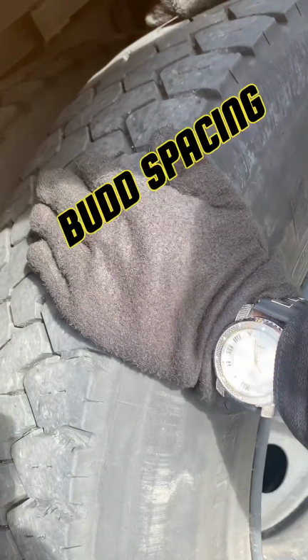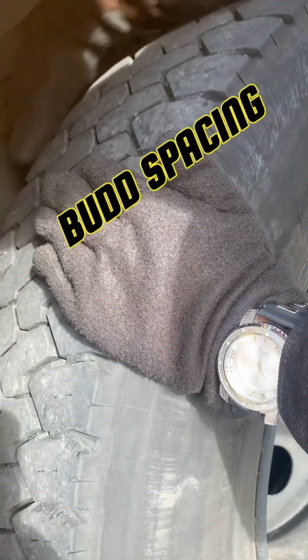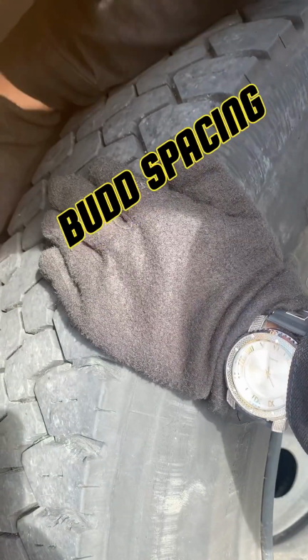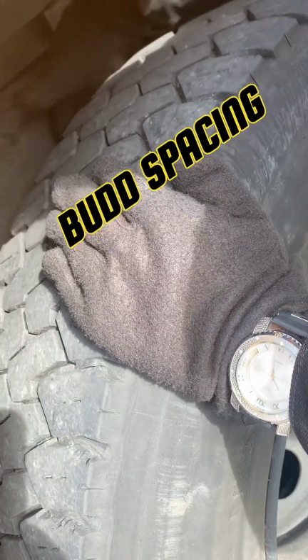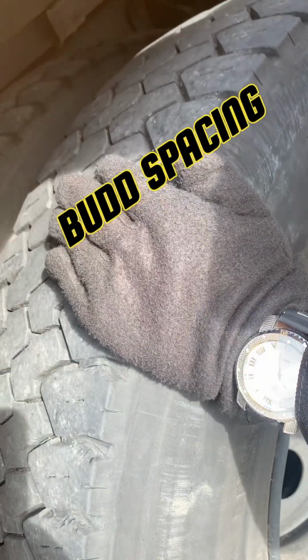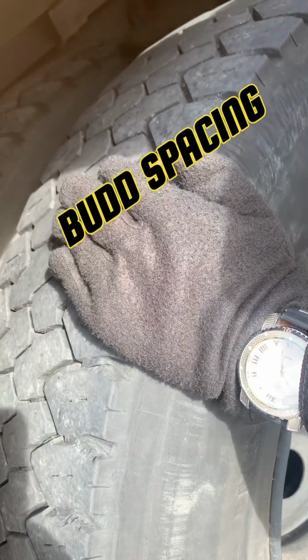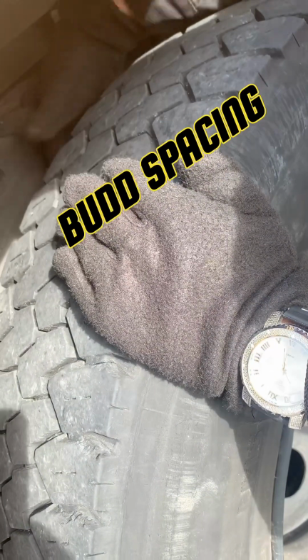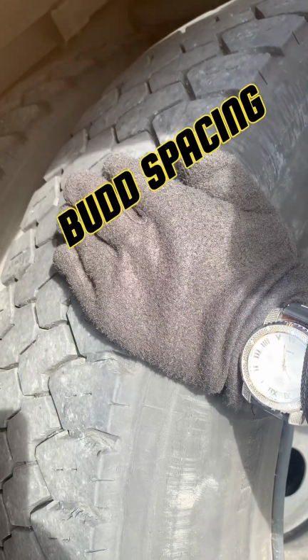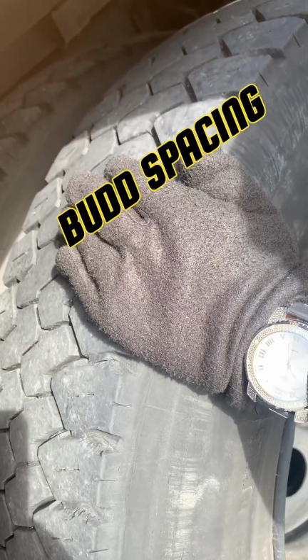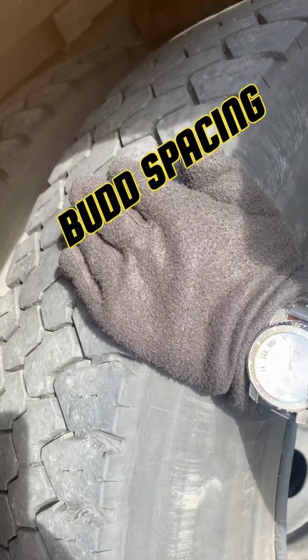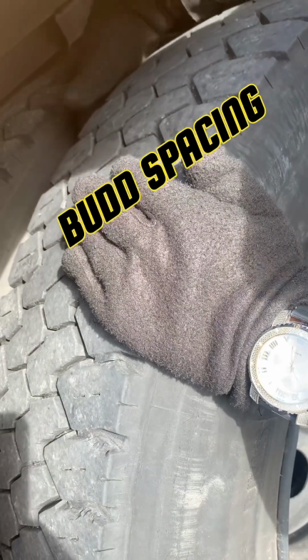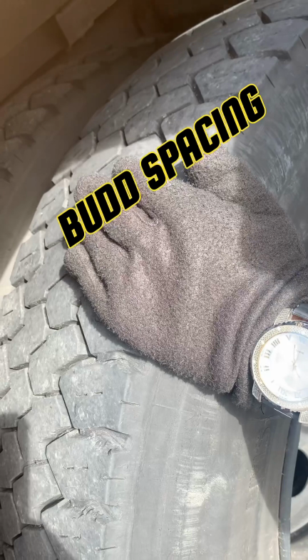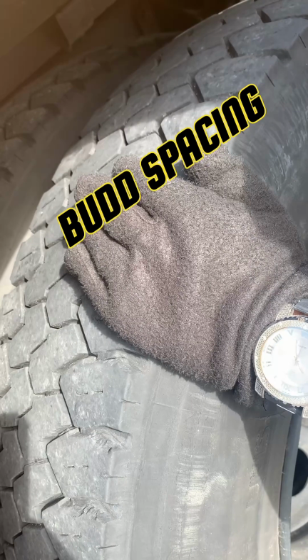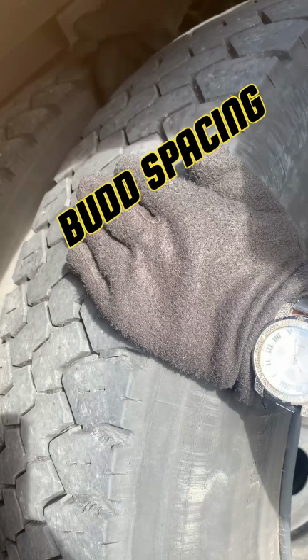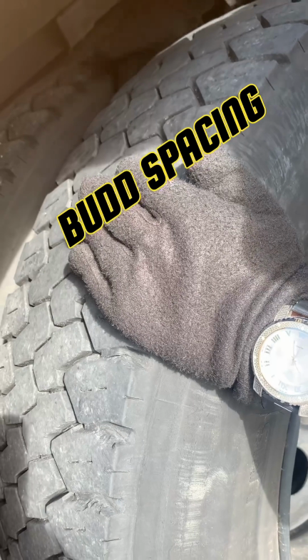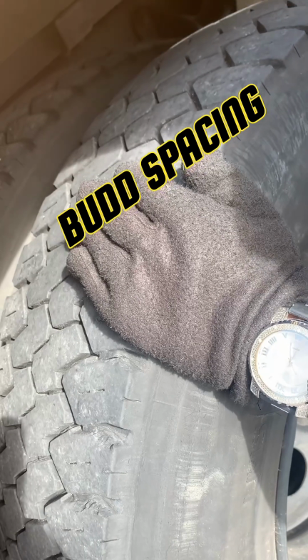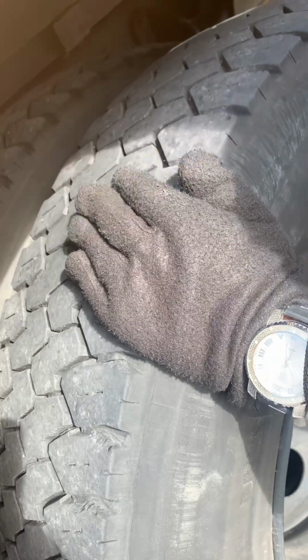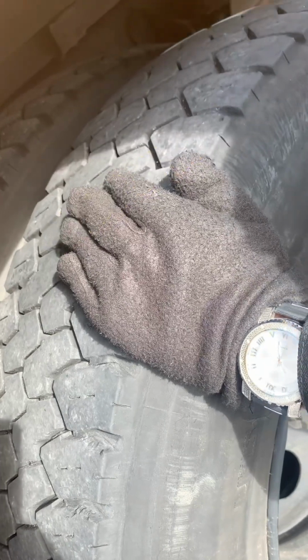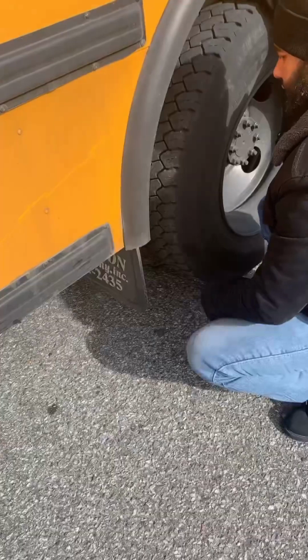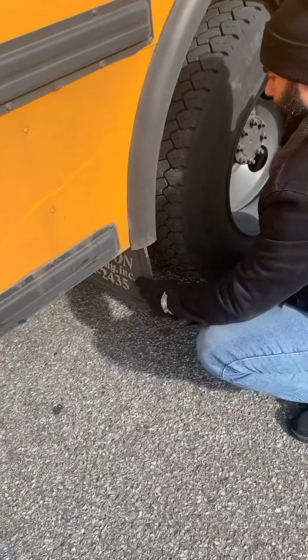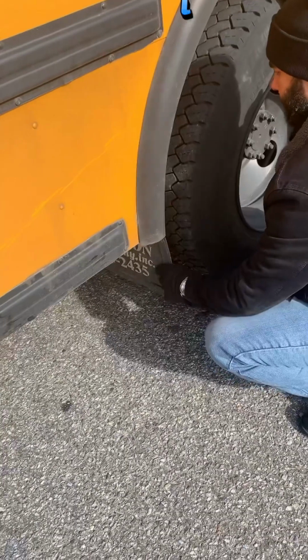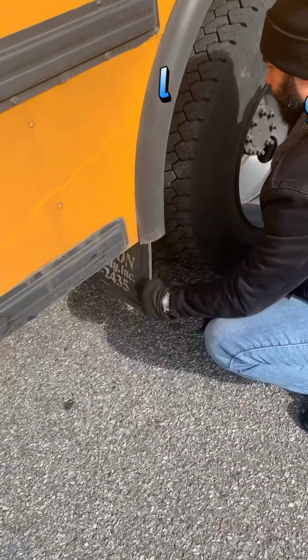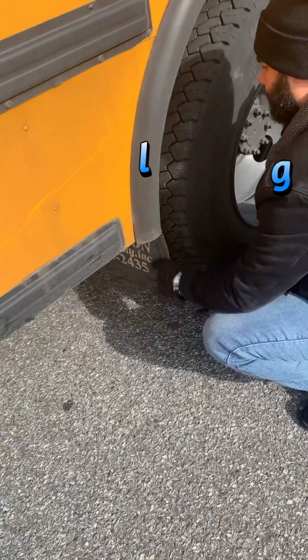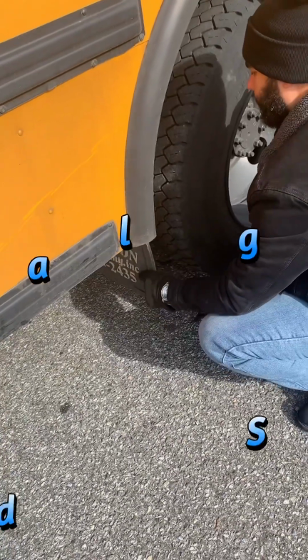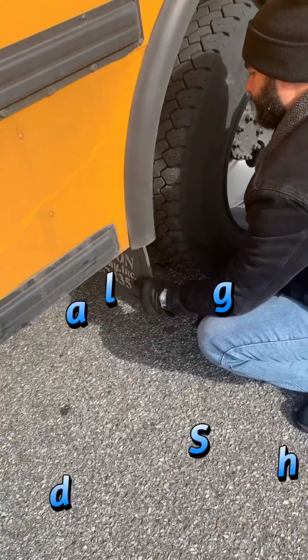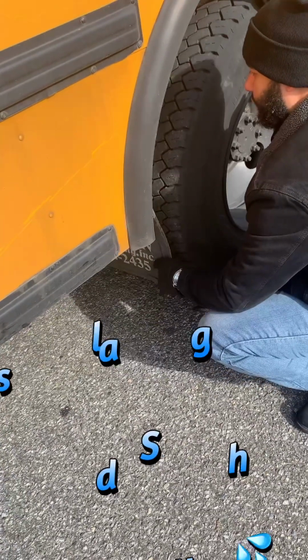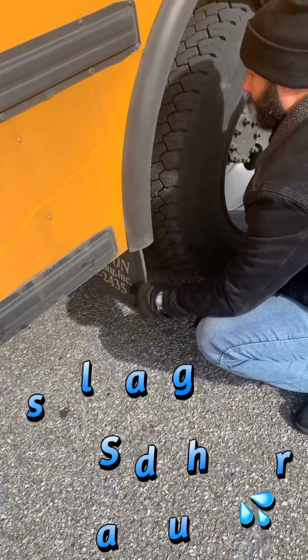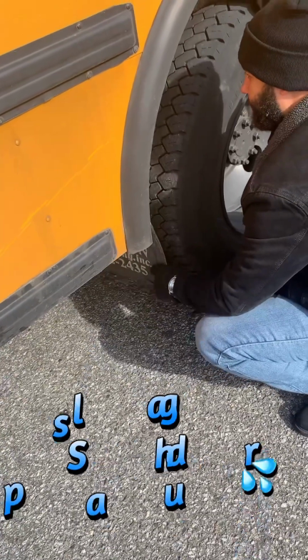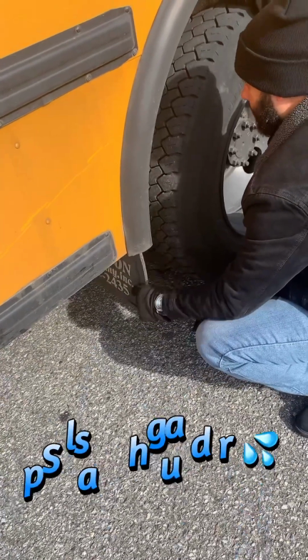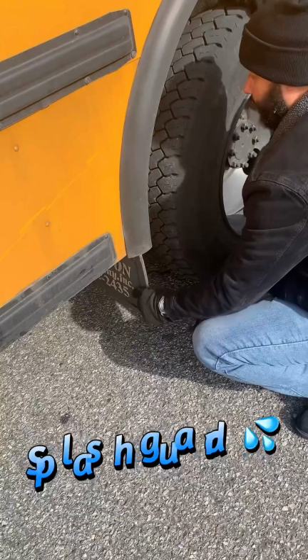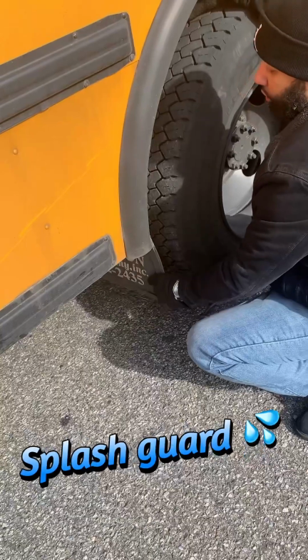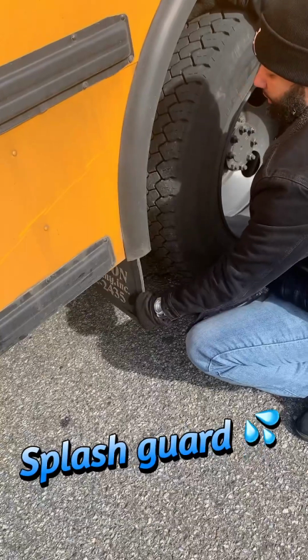All right, I have a free and clear space between my dual bud spacing wheels. My splash guard is securely mounted with no damages.